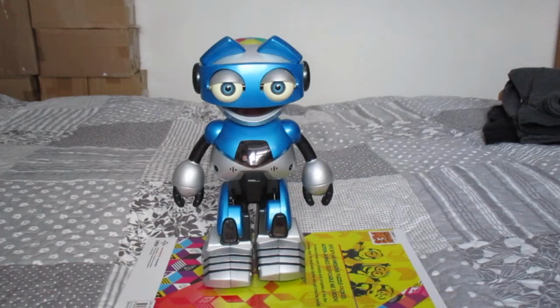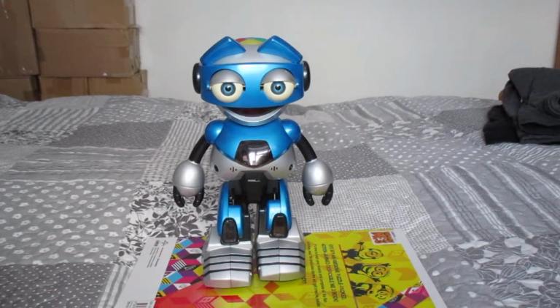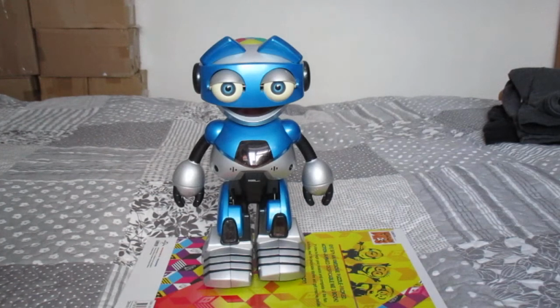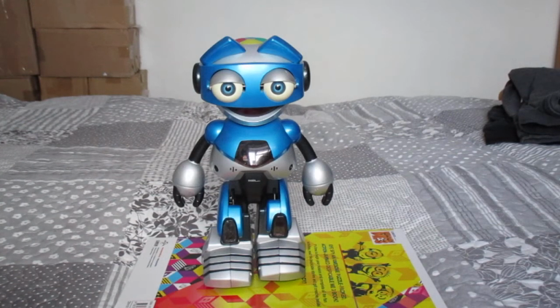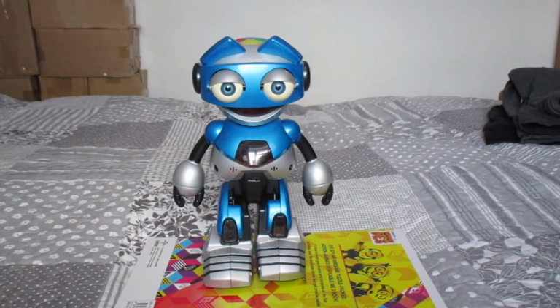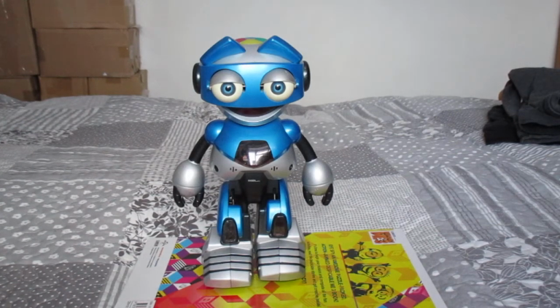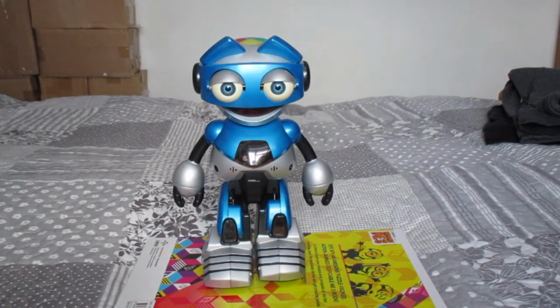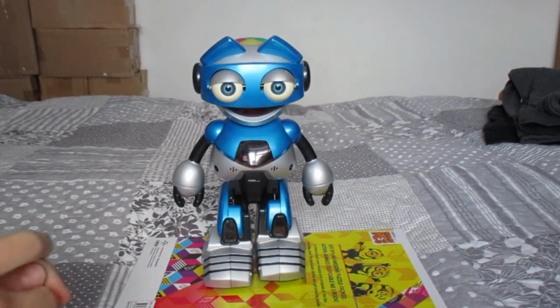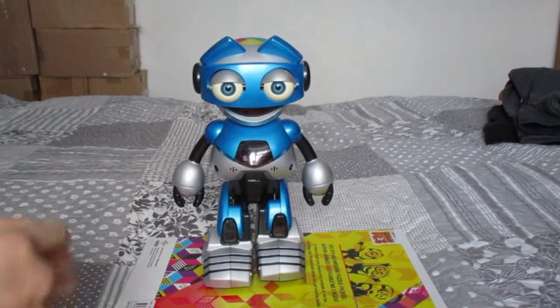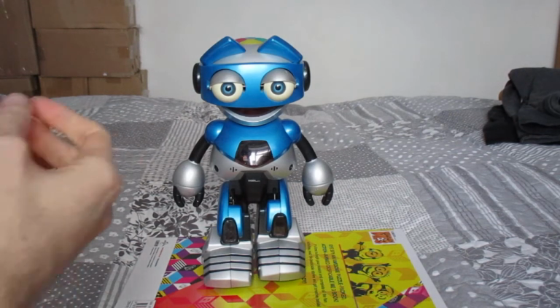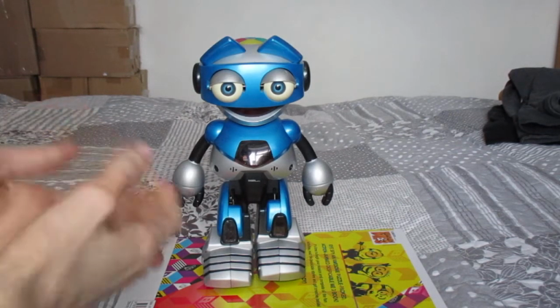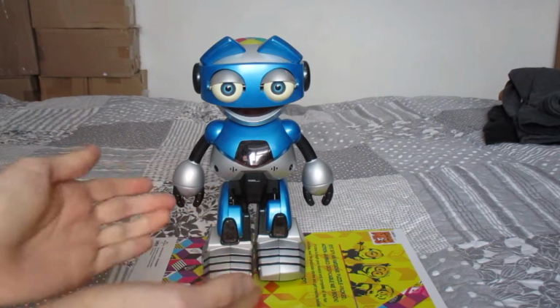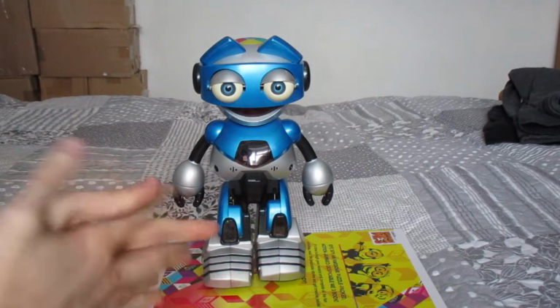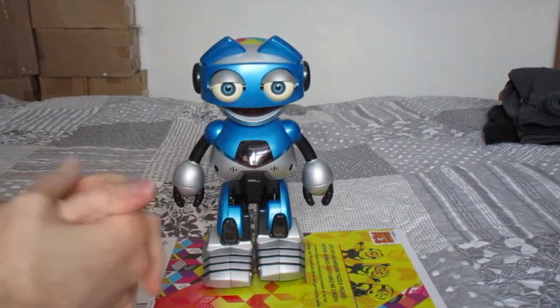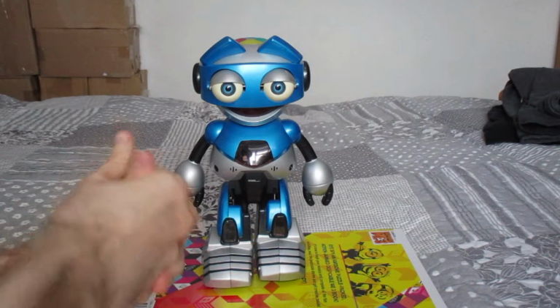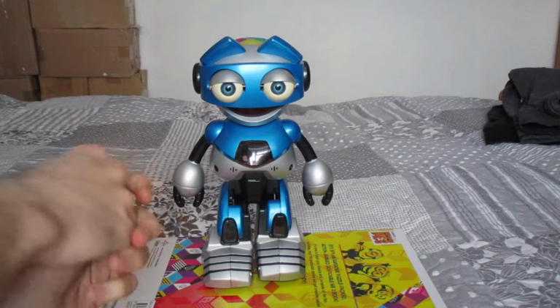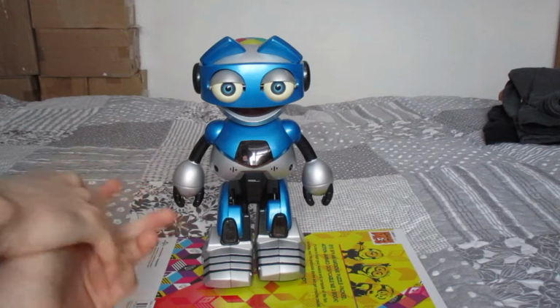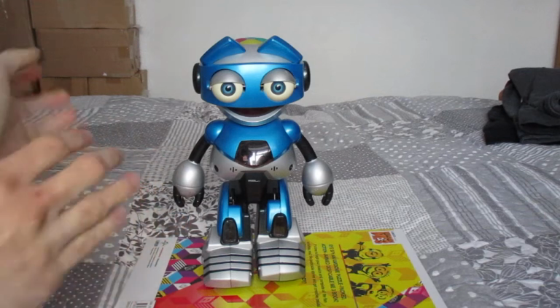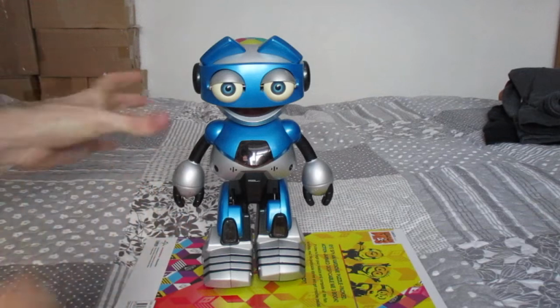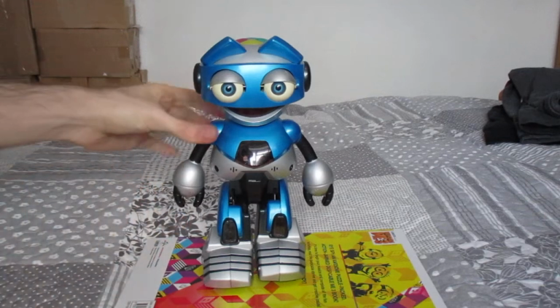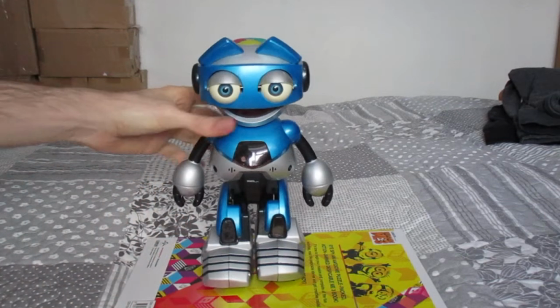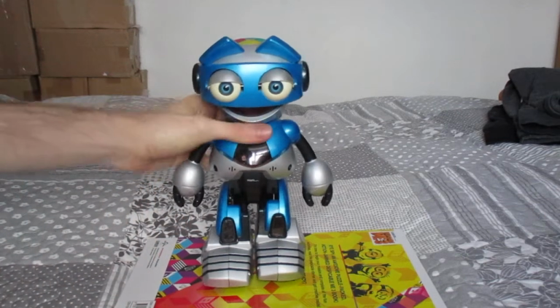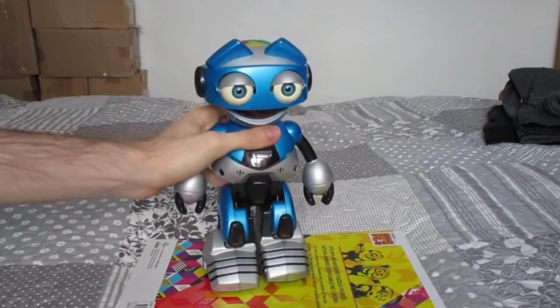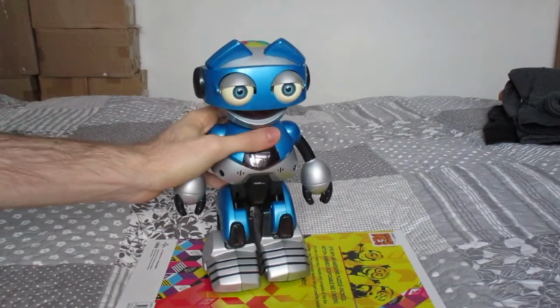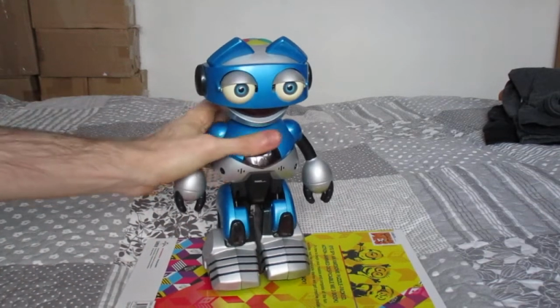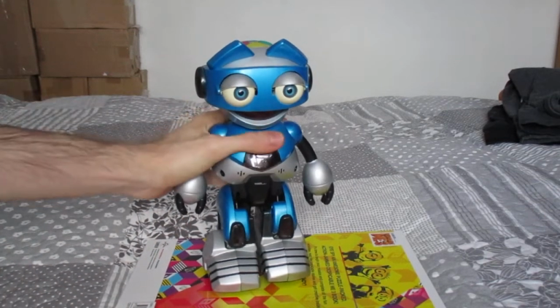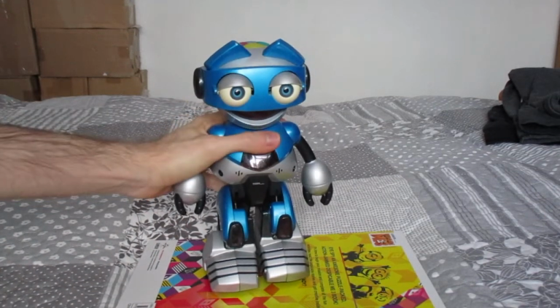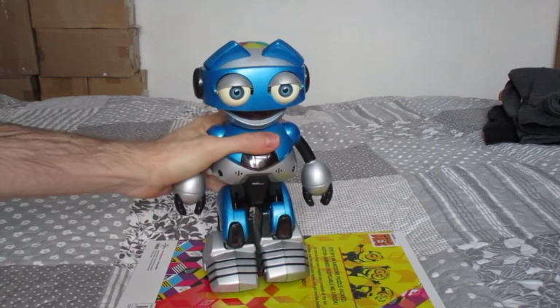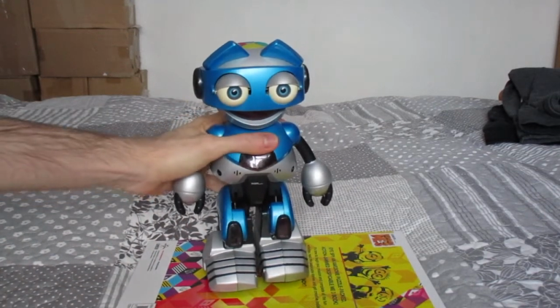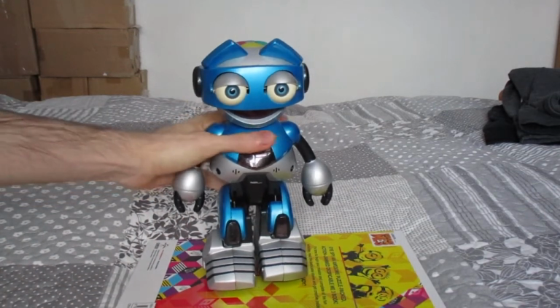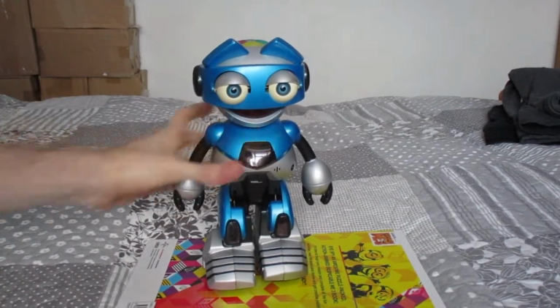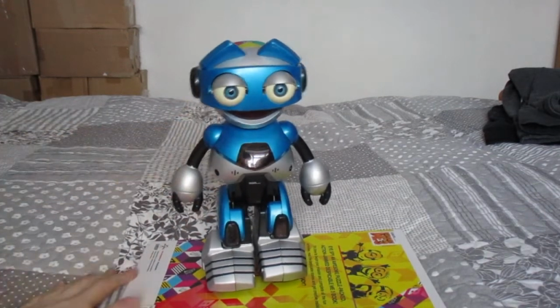Hey YouTube, this is a video of my Tiger Electronics Autobot. I've had this since last year and I got it from a Cubicle for 50p.